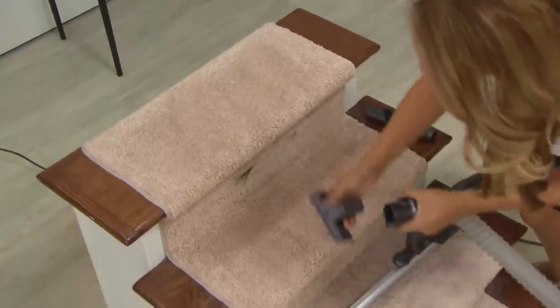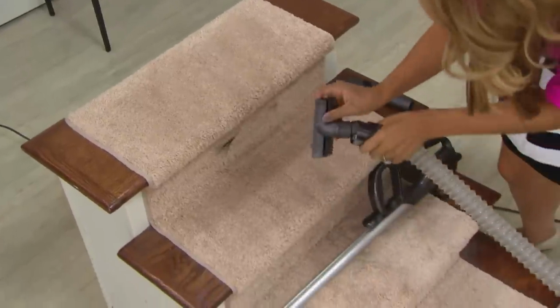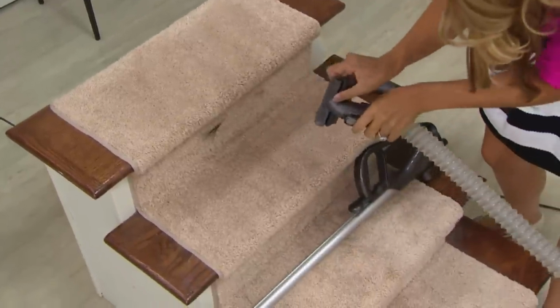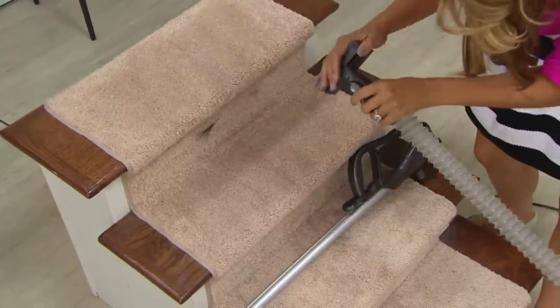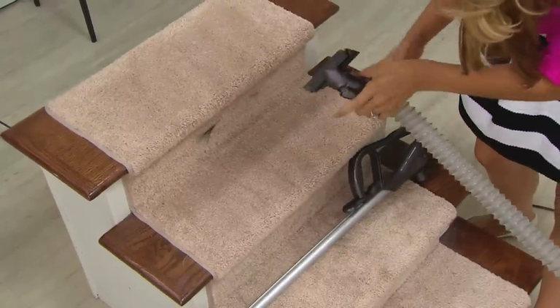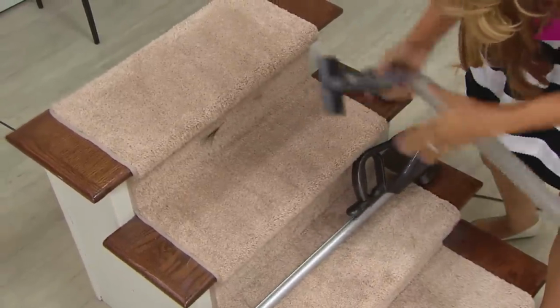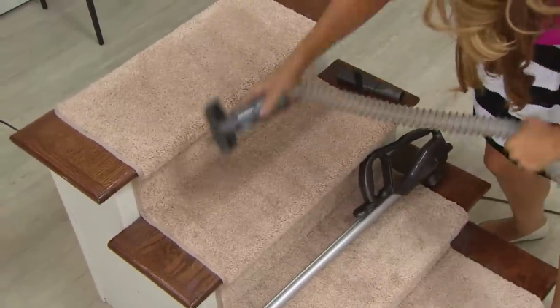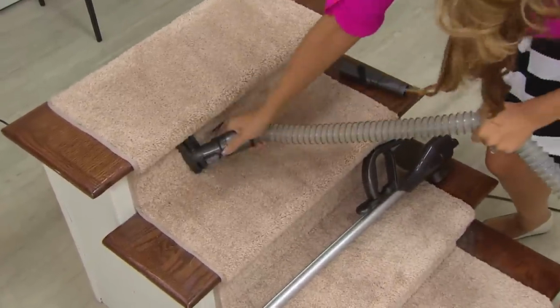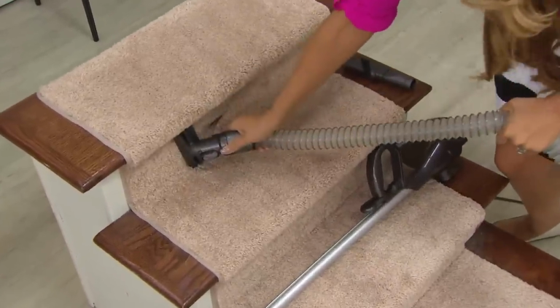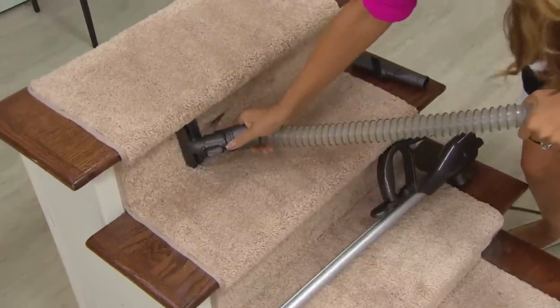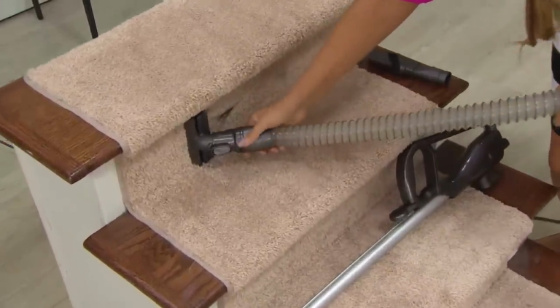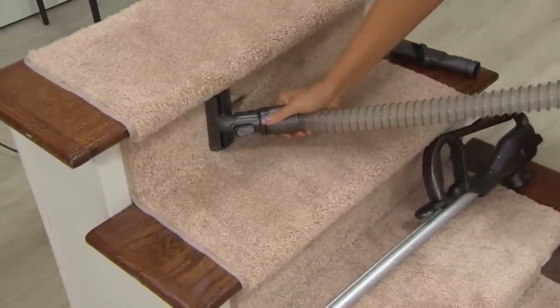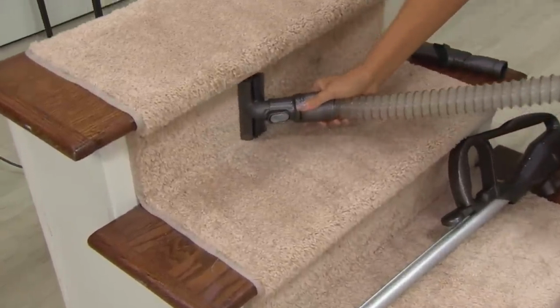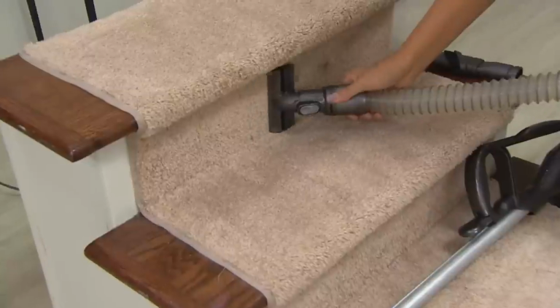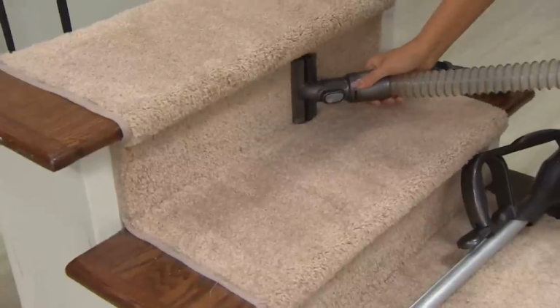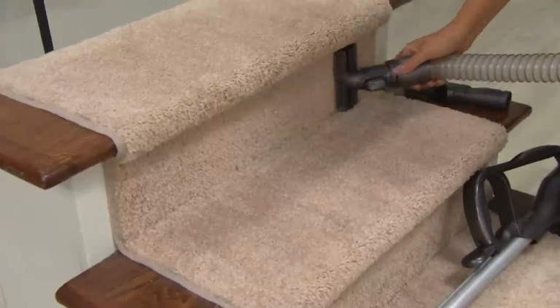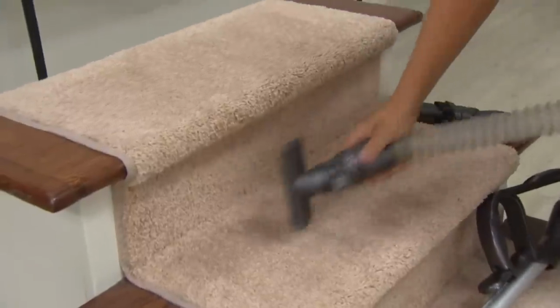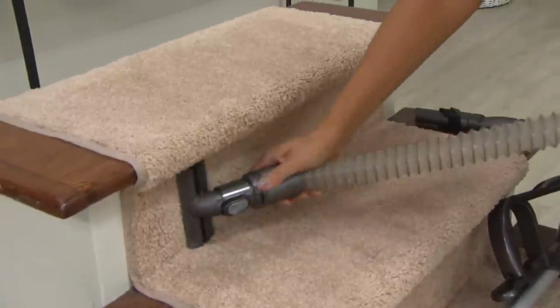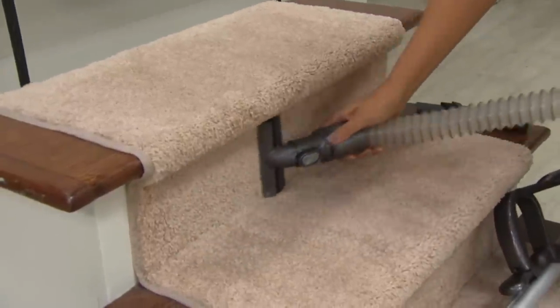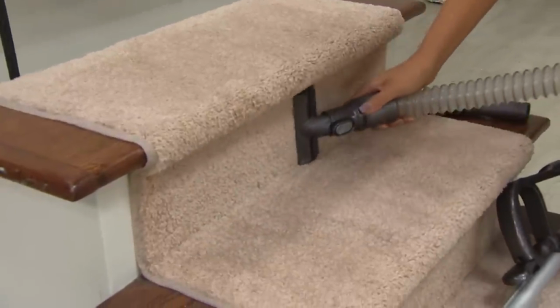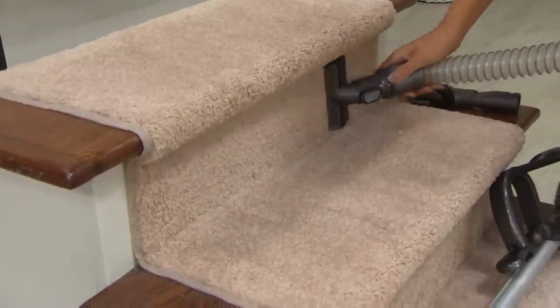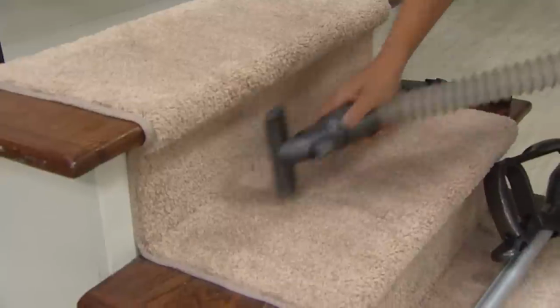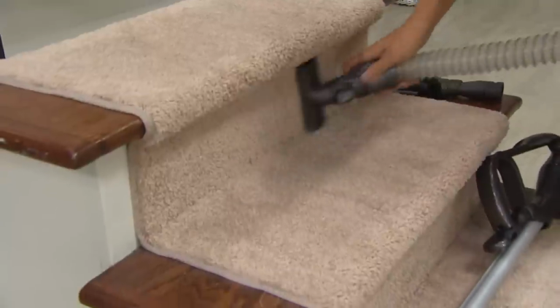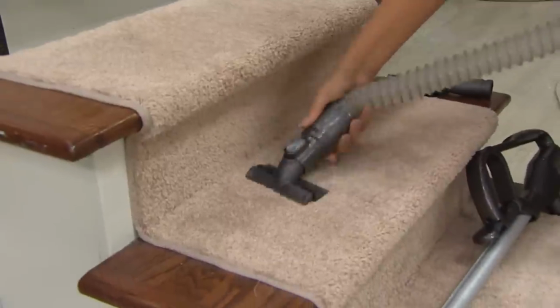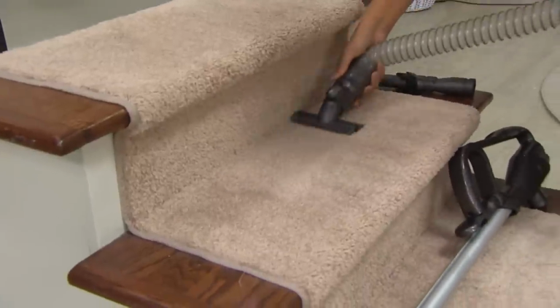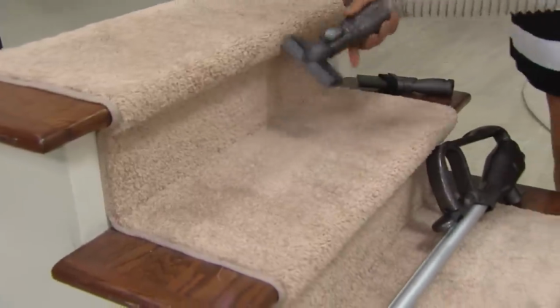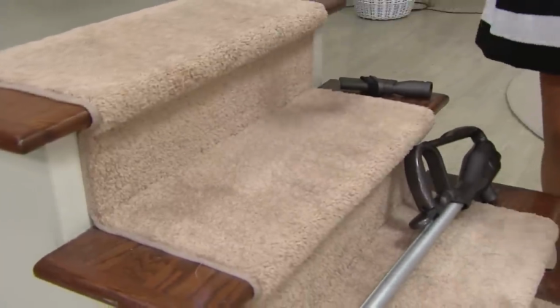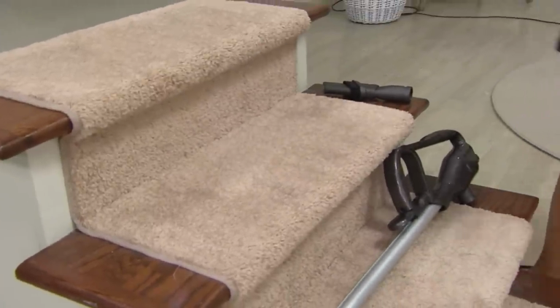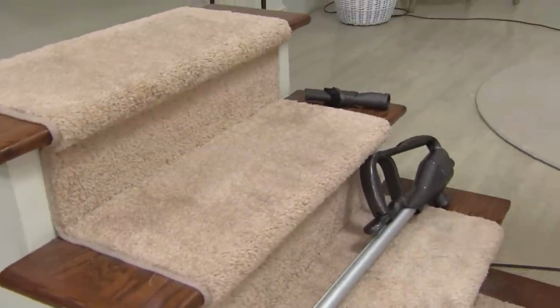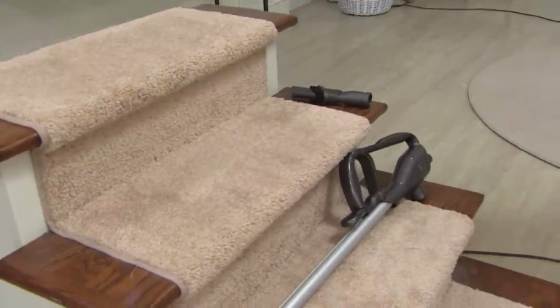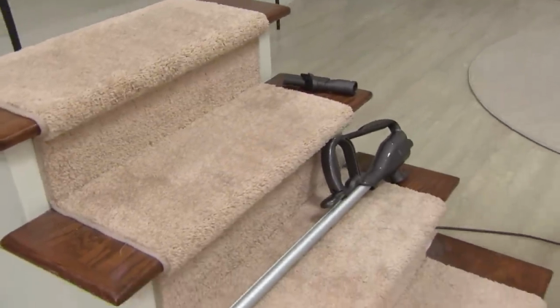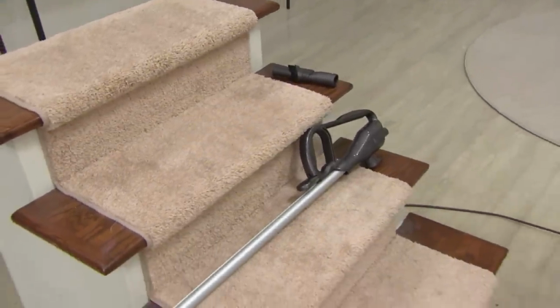I'm going to take off the wand and just use the hose, so you can go in between the stair riser, which makes it so much easier to use at home. This is just my favorite vacuum of all time.